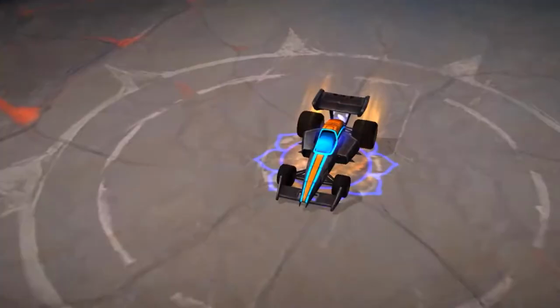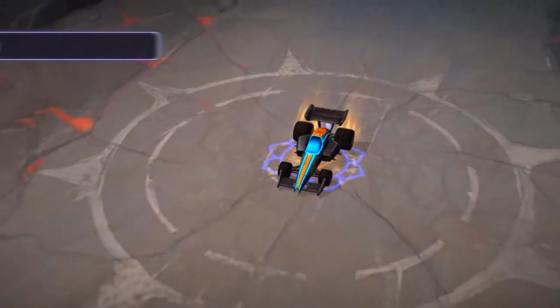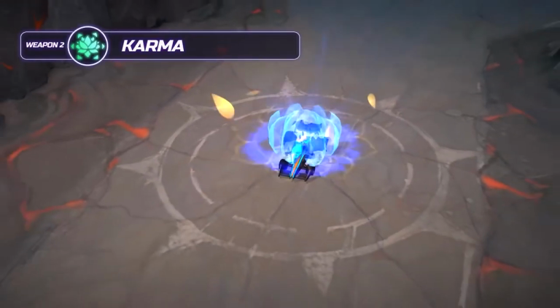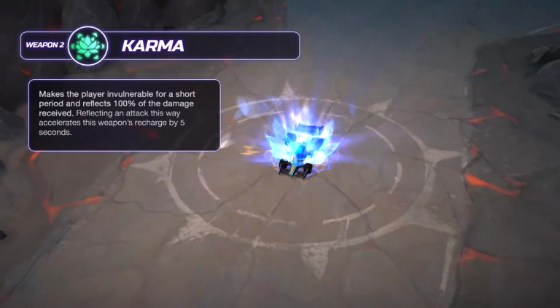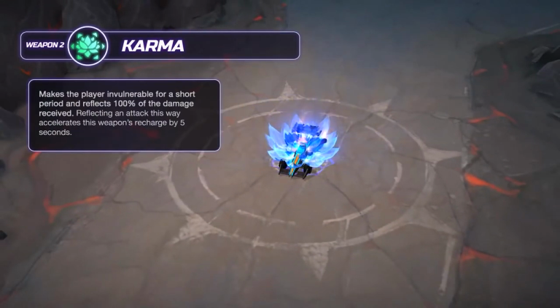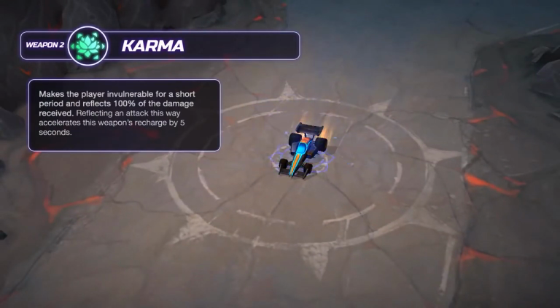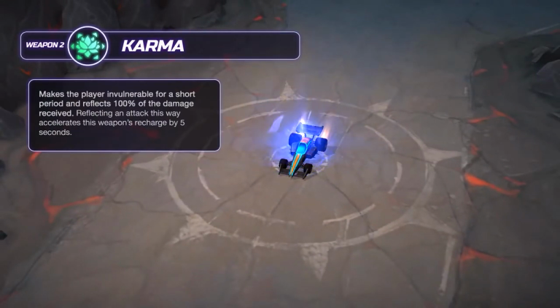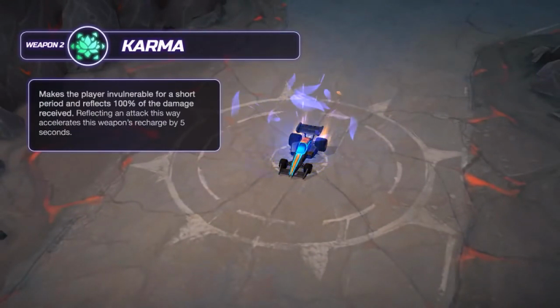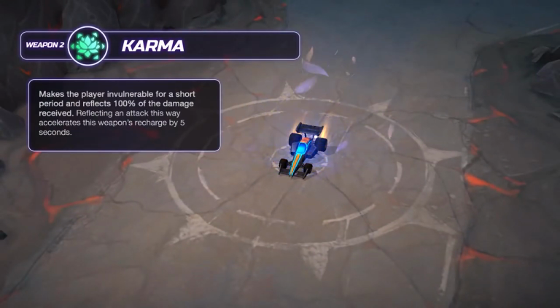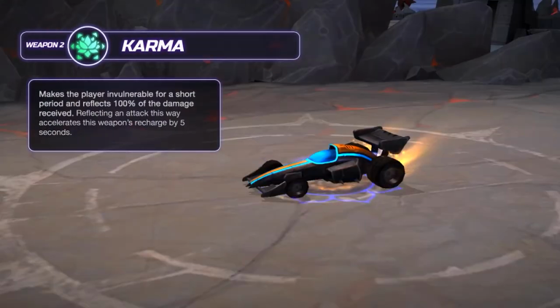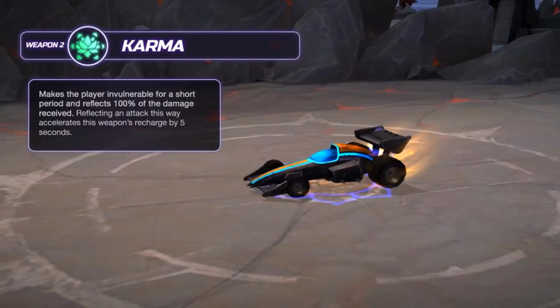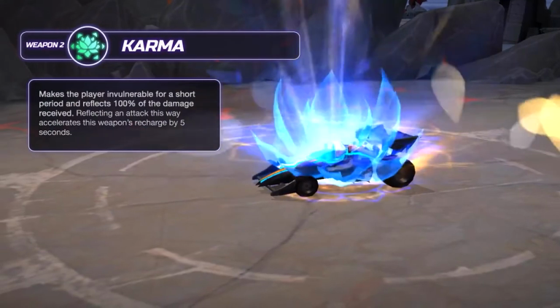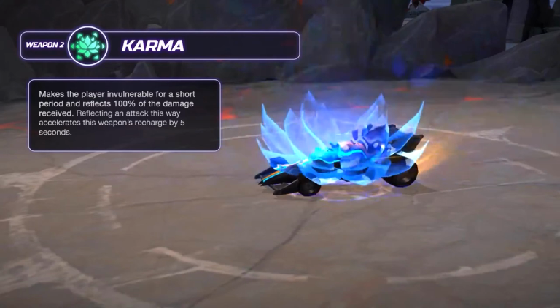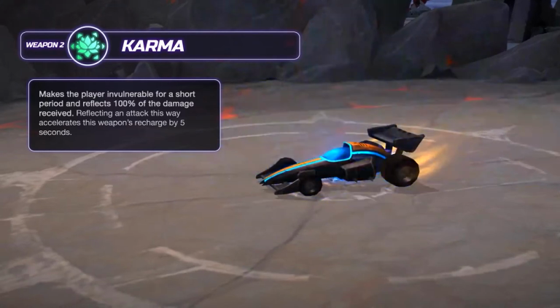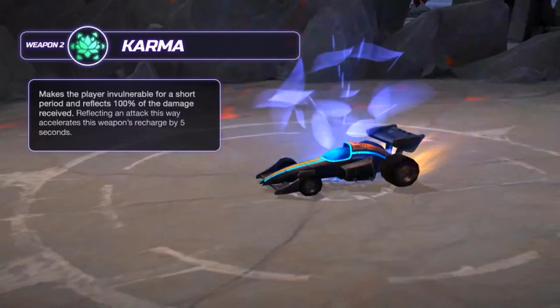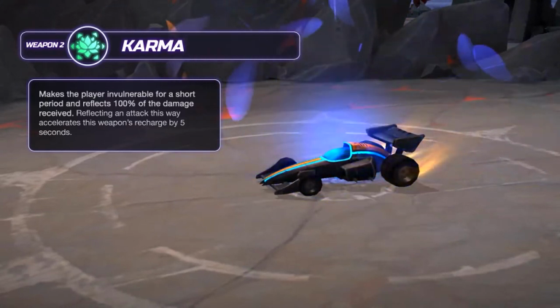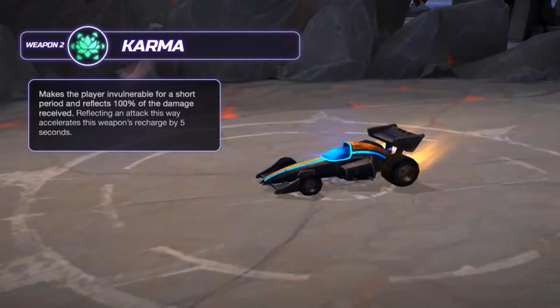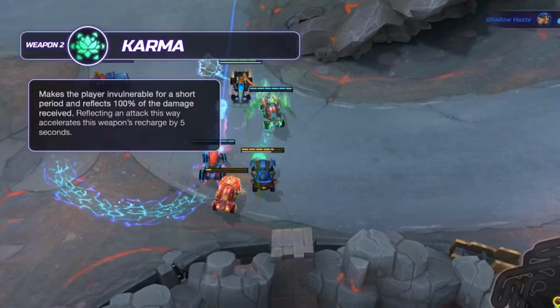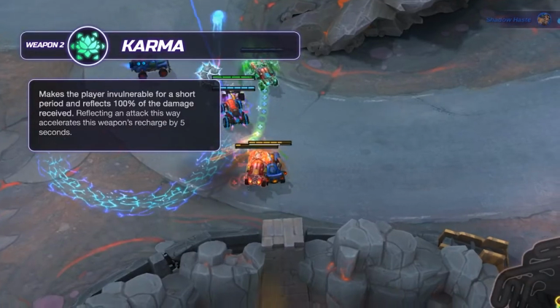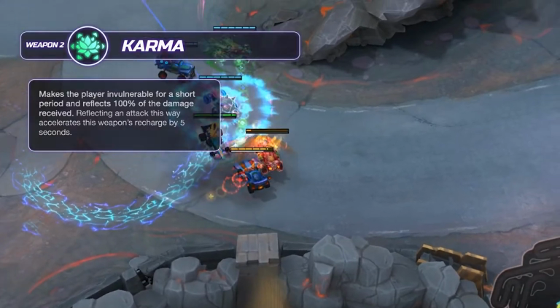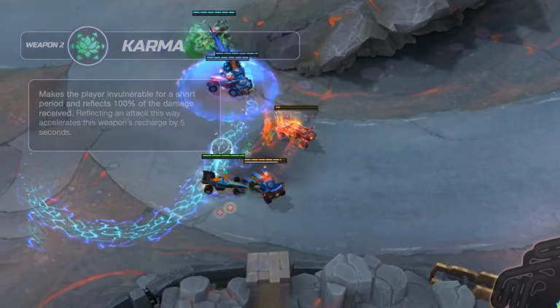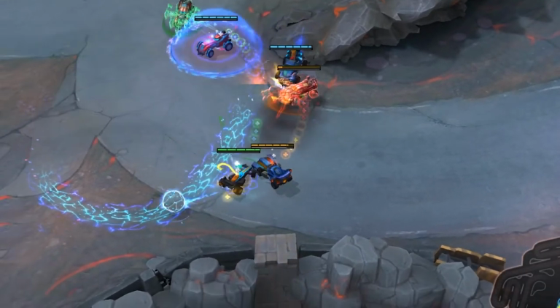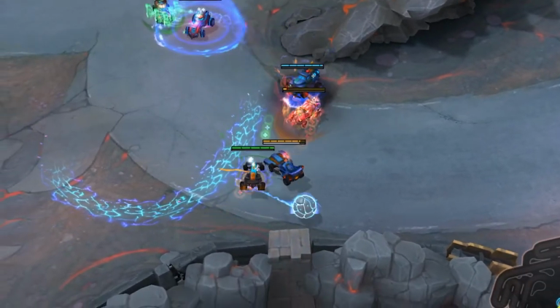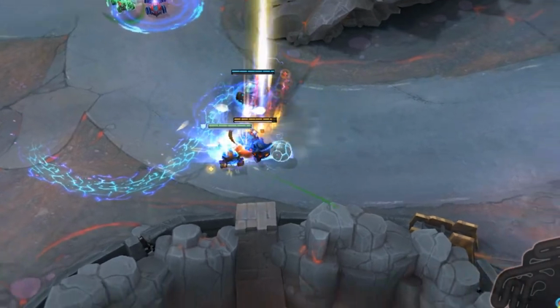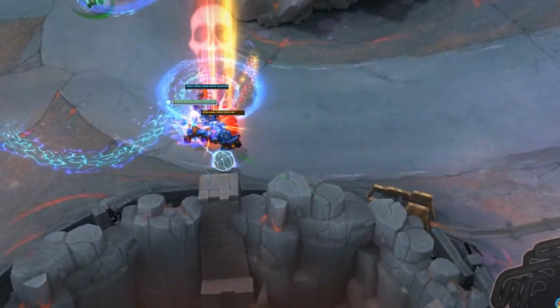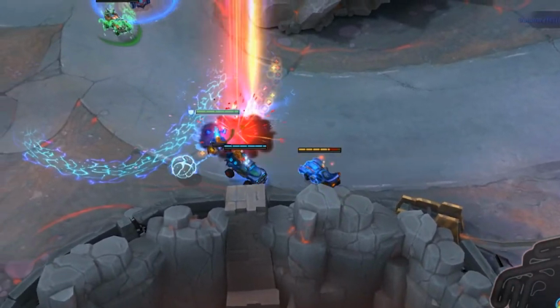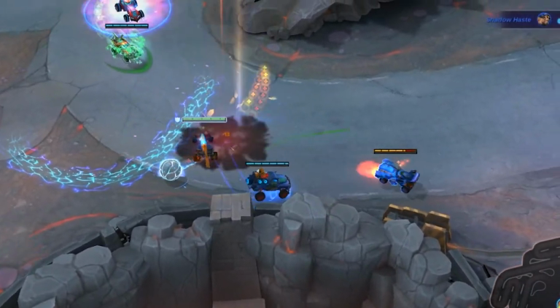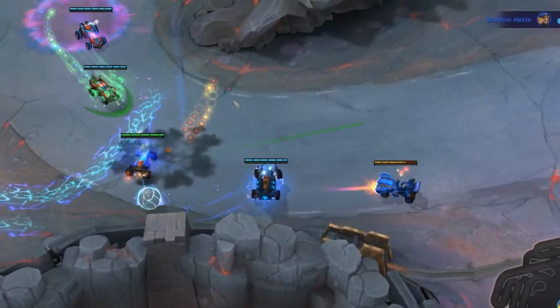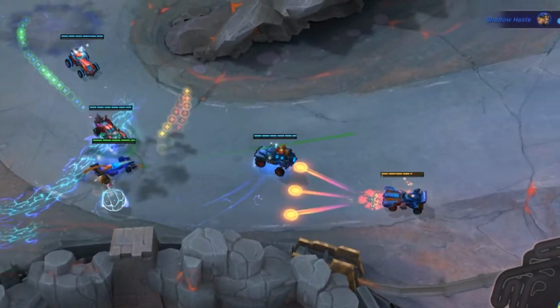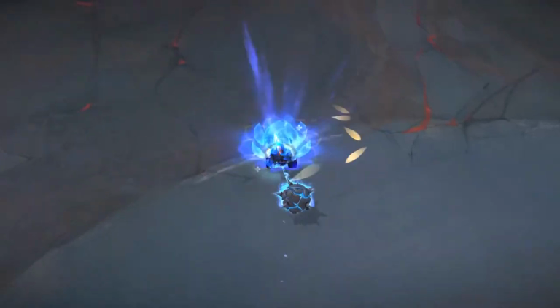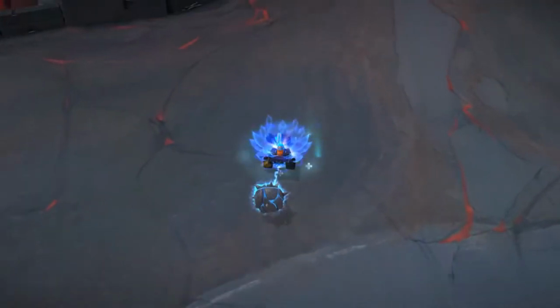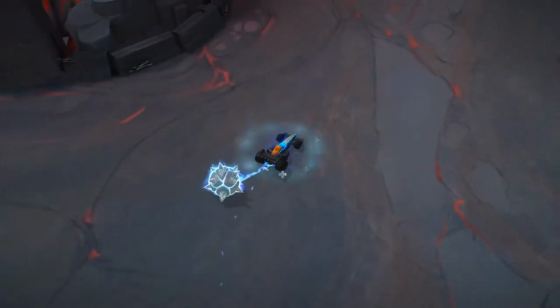Black Lotus's Weapon 2 is Karma. It projects a Lotus Flower for protection, making the pilot invulnerable, blocking all damage and reflecting it at the enemy. This weapon can save your life and give you the chance to deliver the bomb.